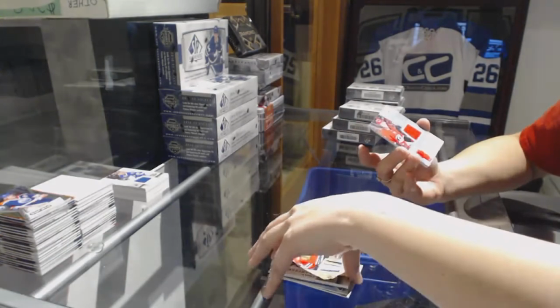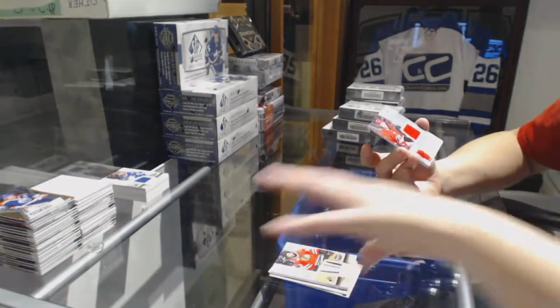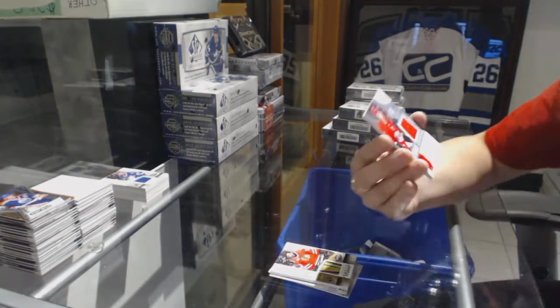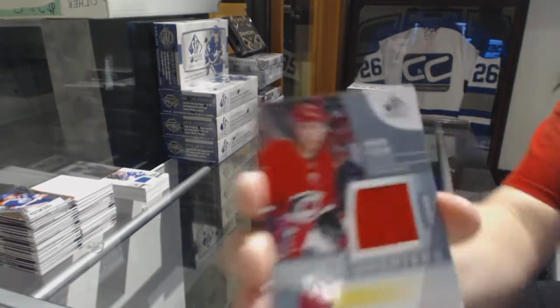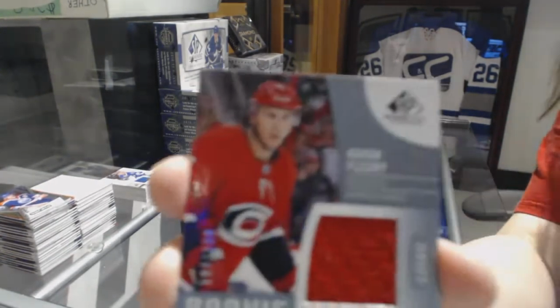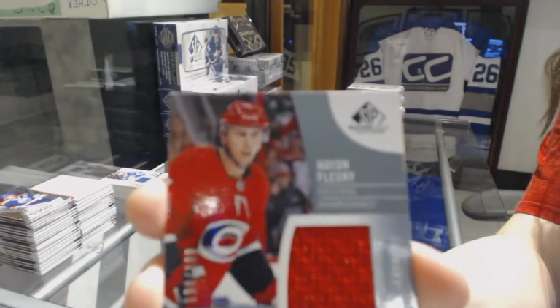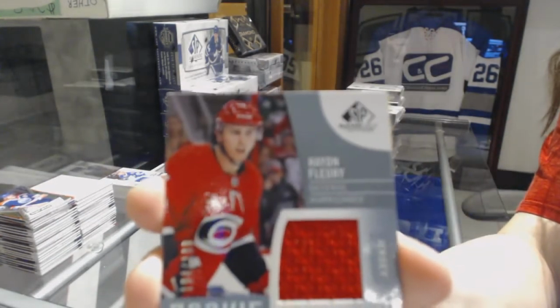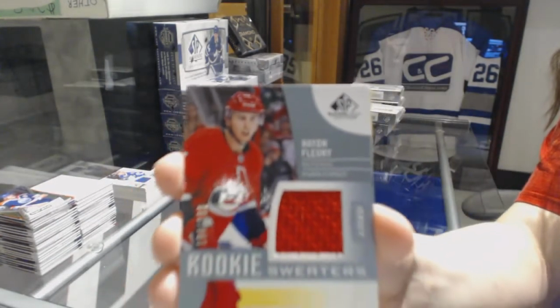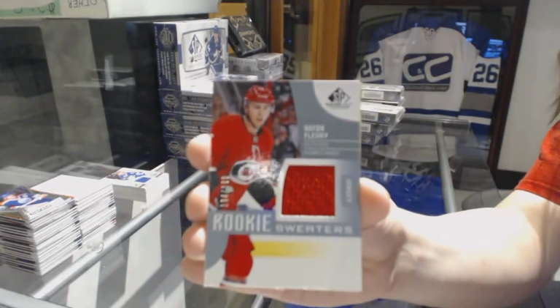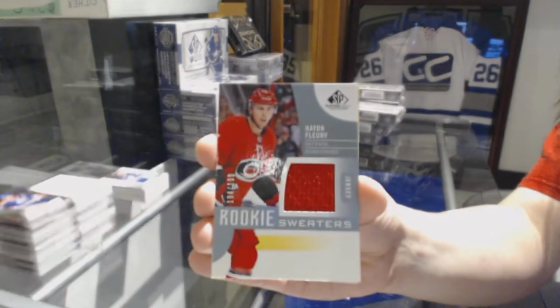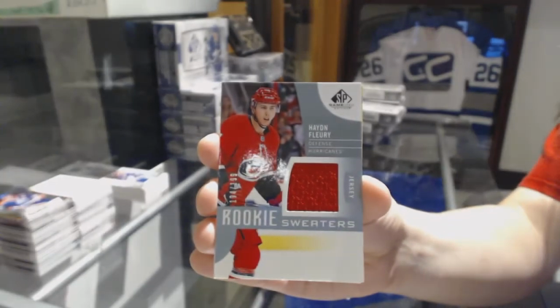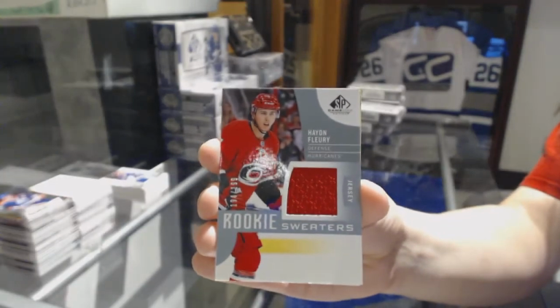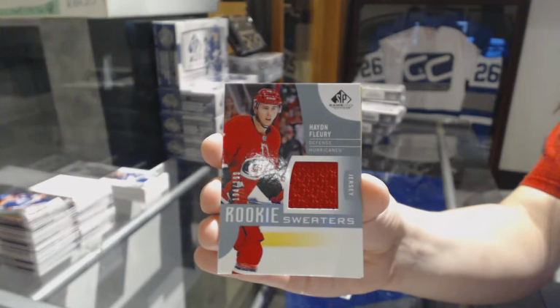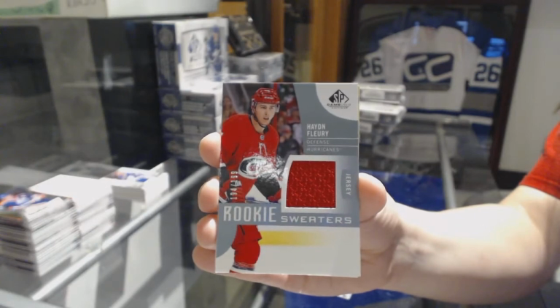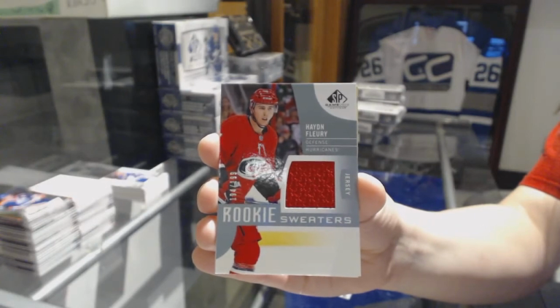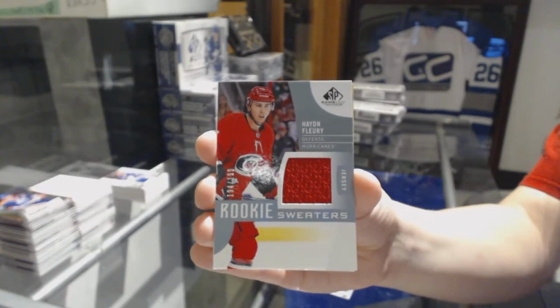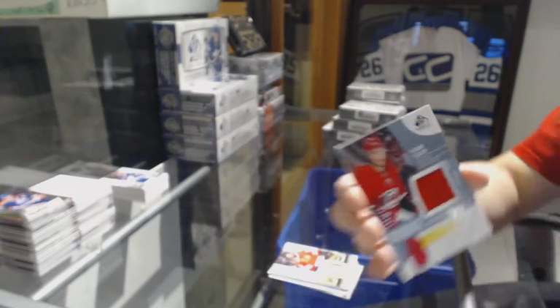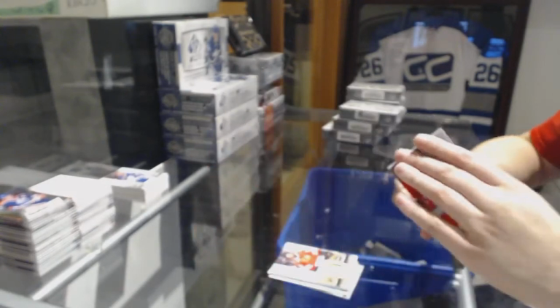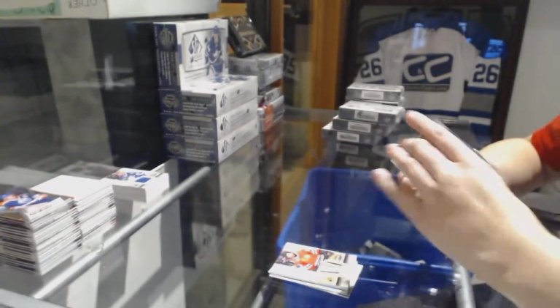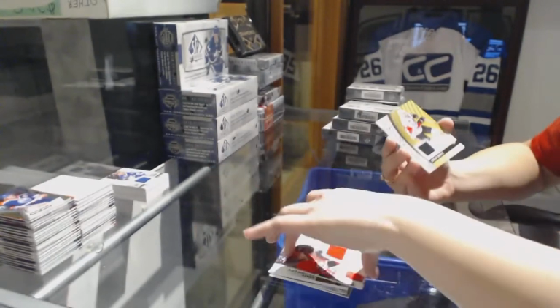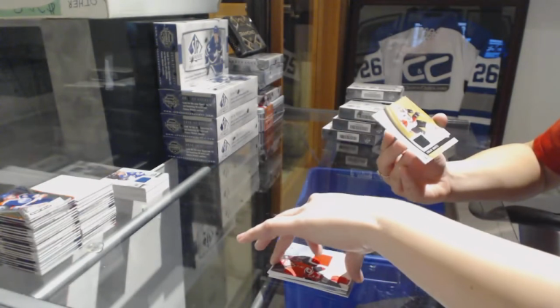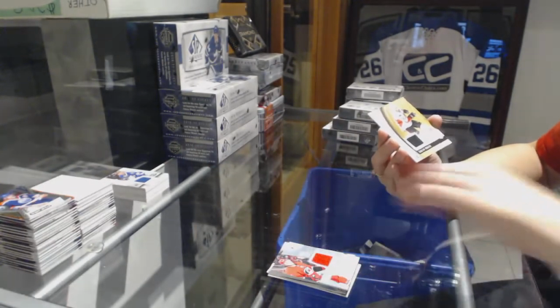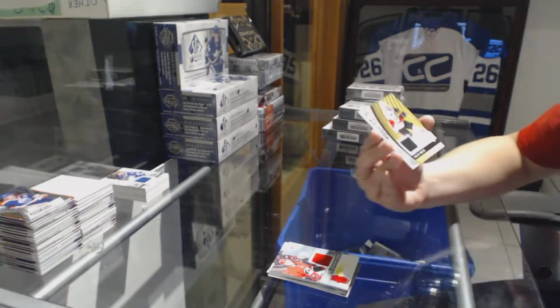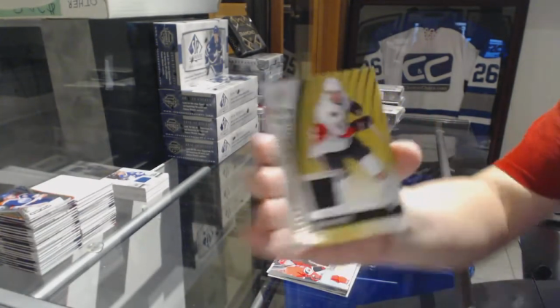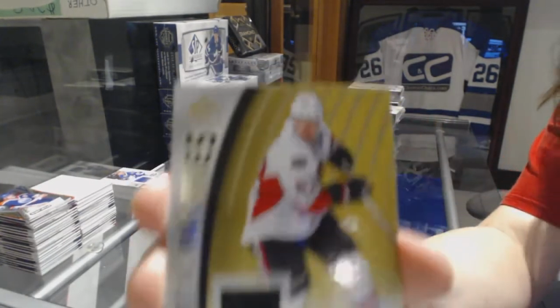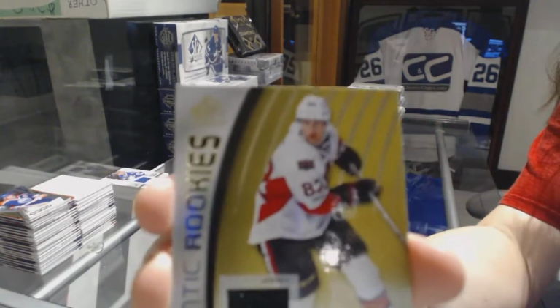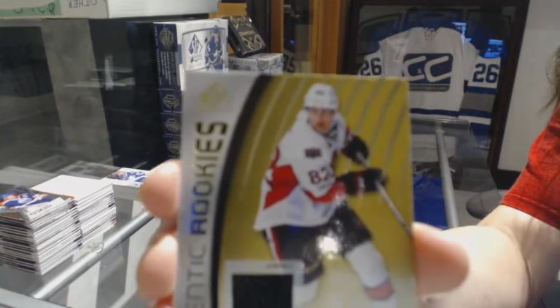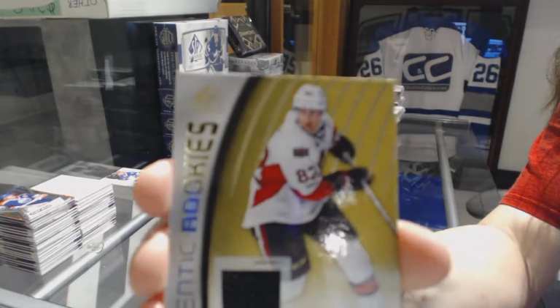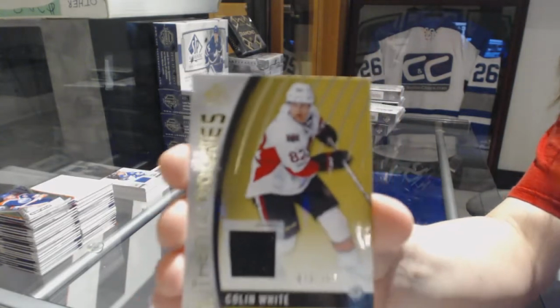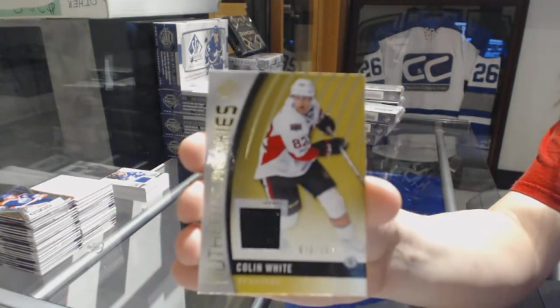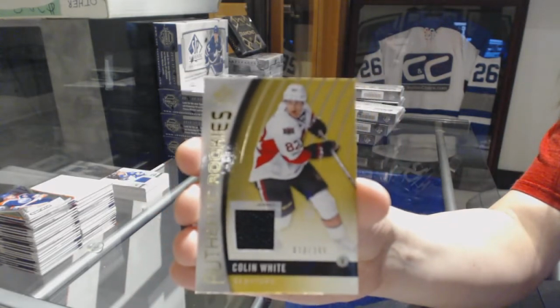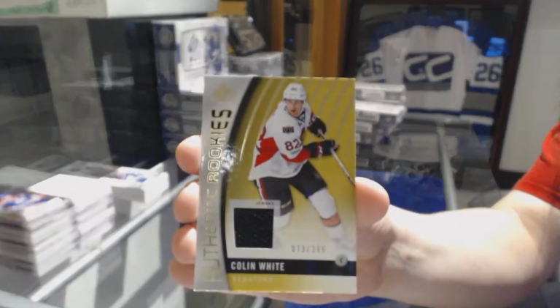Rookie Sweaters jersey of Hayden Fleury for the Carolina Hurricanes. And authentic rookie jersey numbered to 399 for the Senators, Colin White.